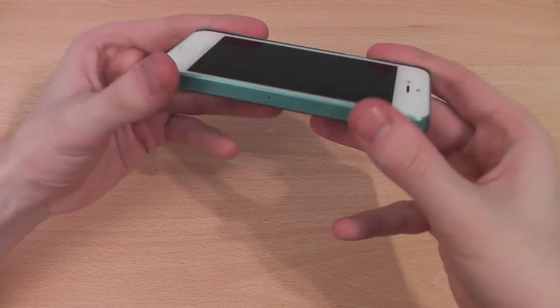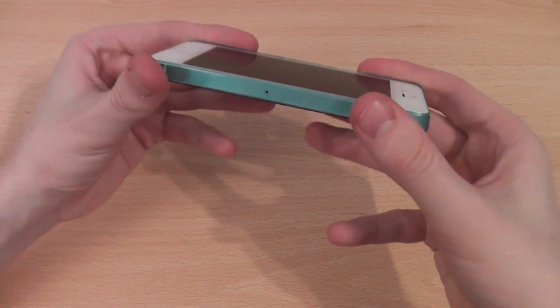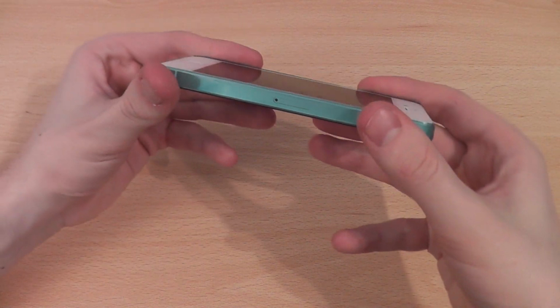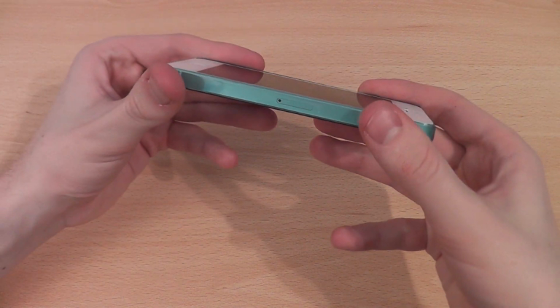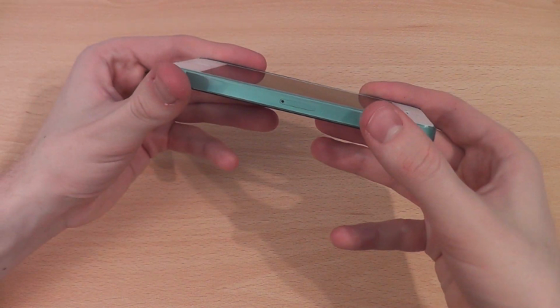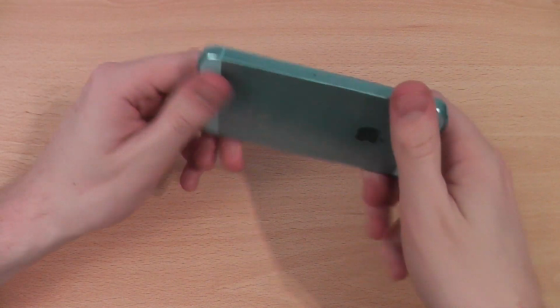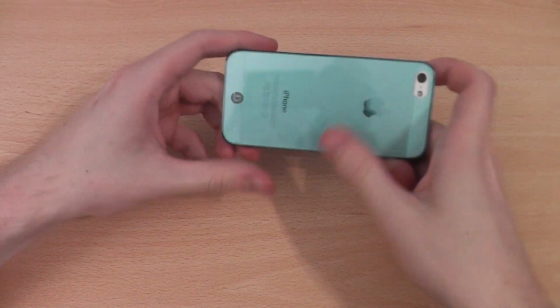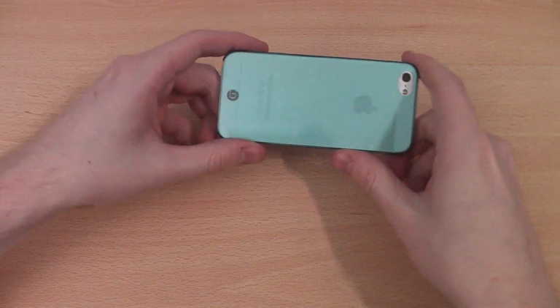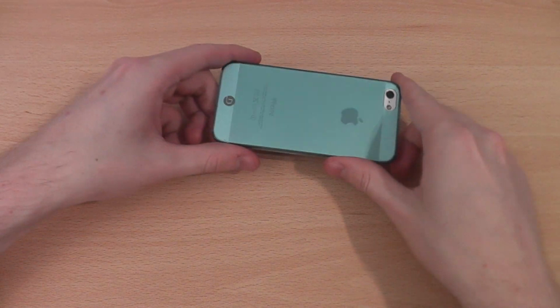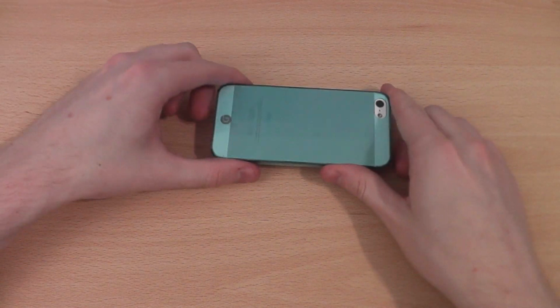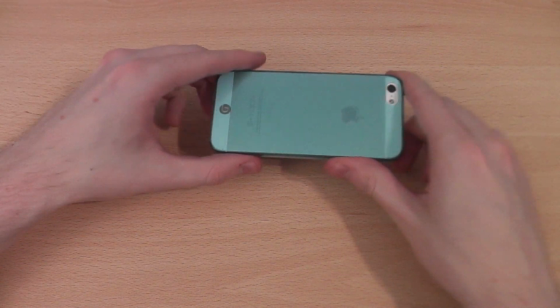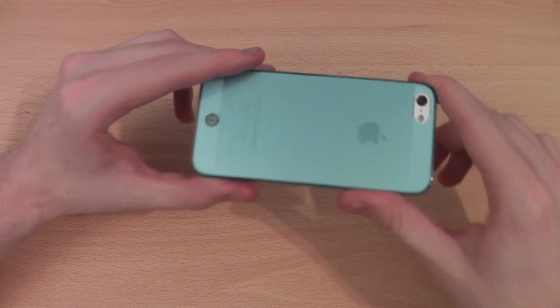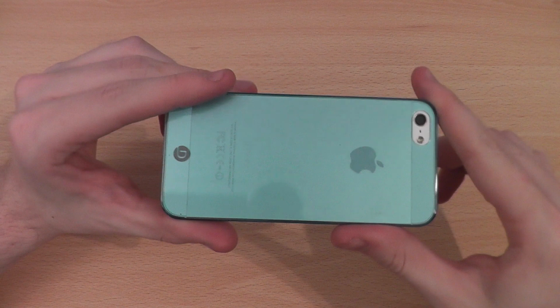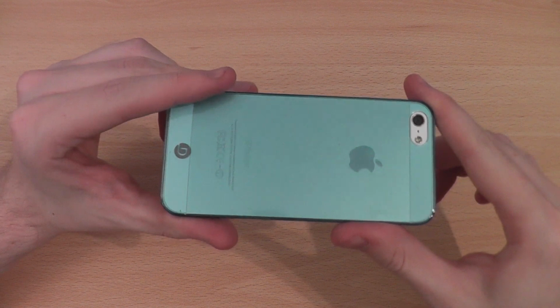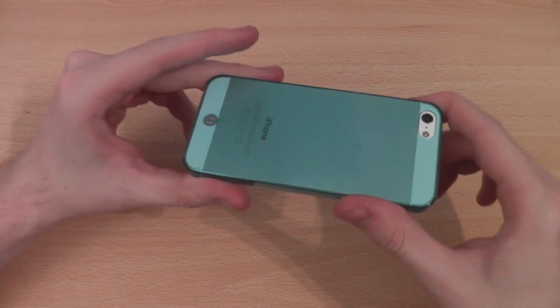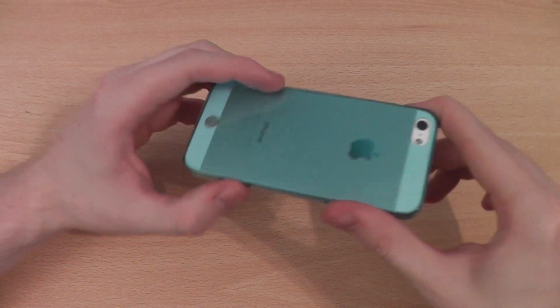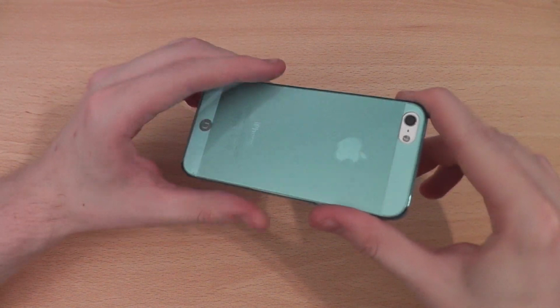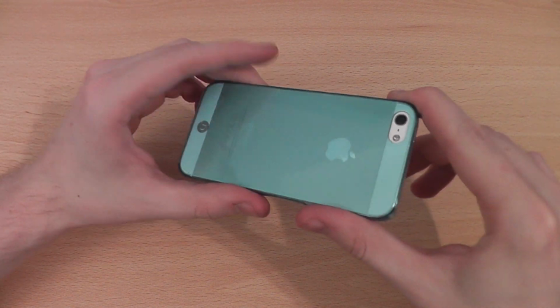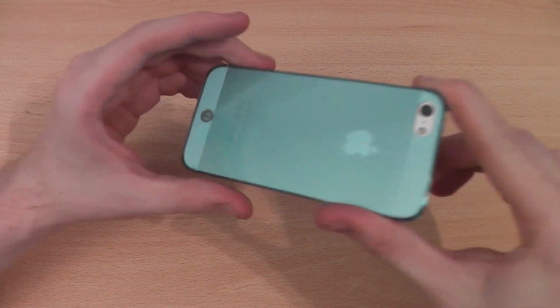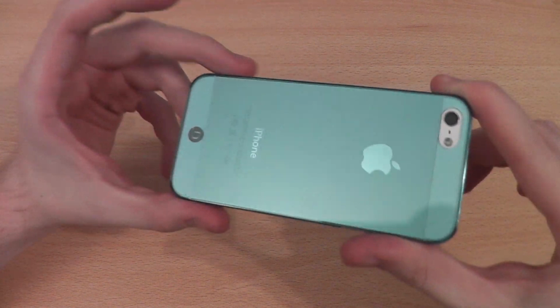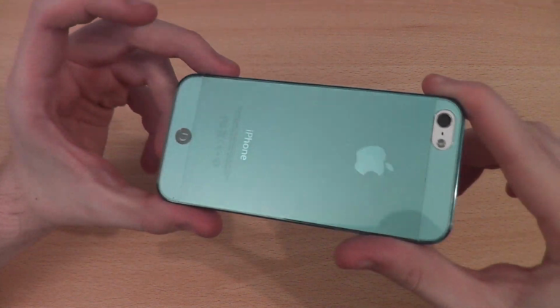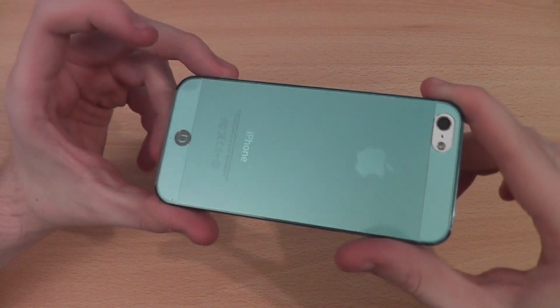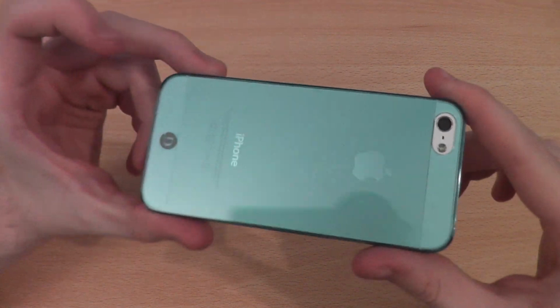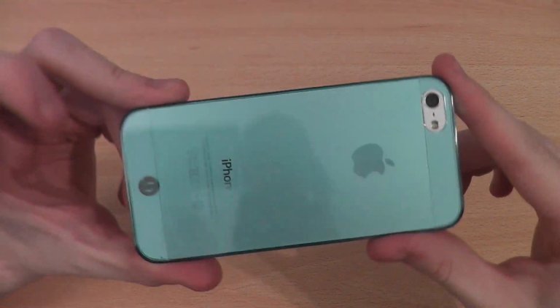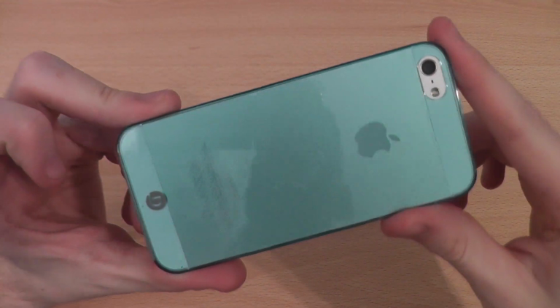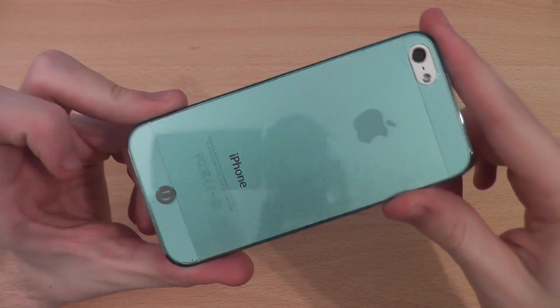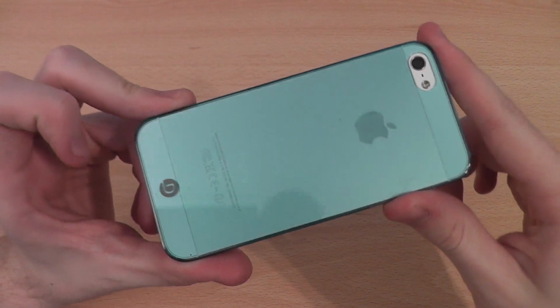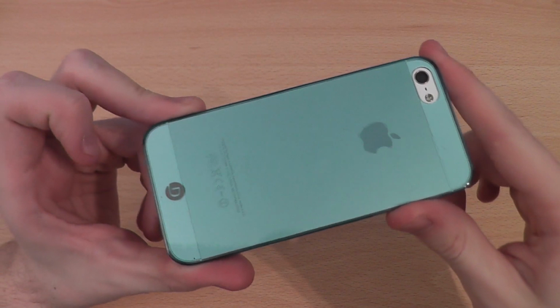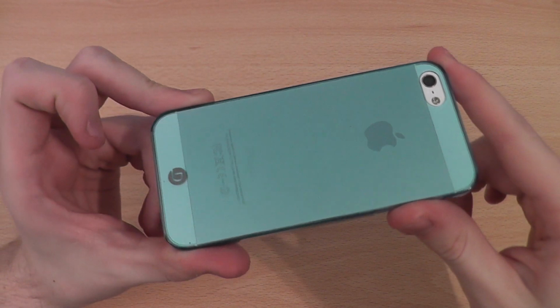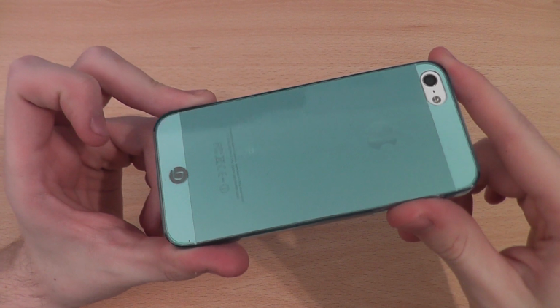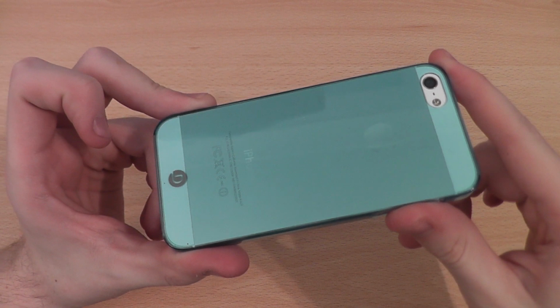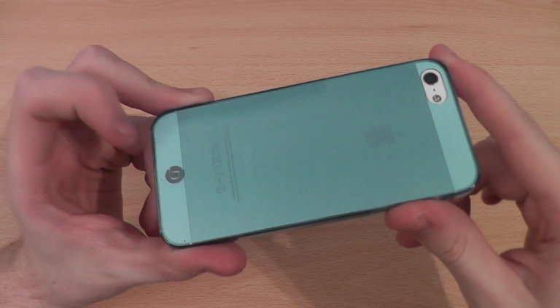You haven't got a lip on the edges, so if you drop it face first you might have a bit of trouble with your screen, but there is a screen protector included in the box to hopefully help combat that issue.